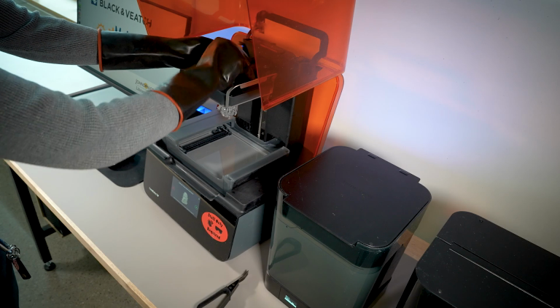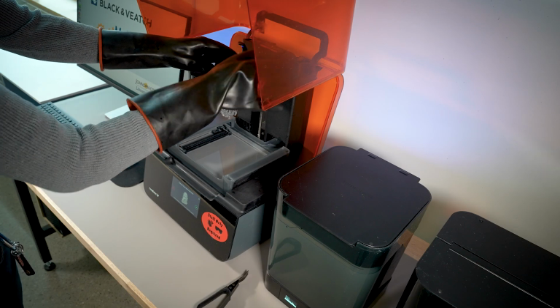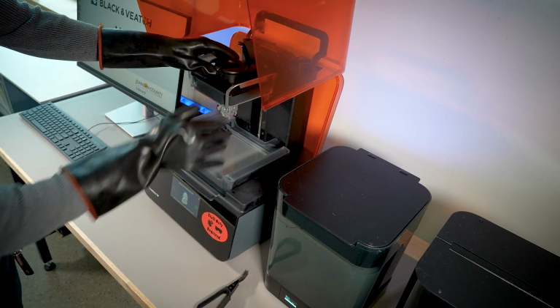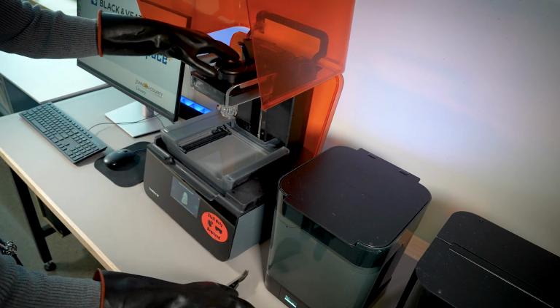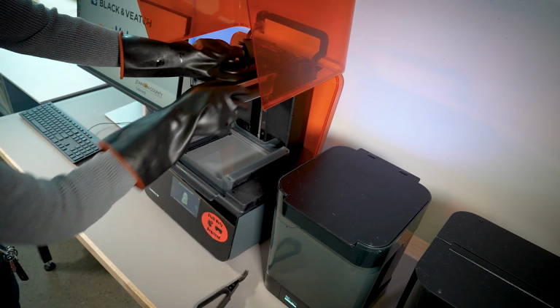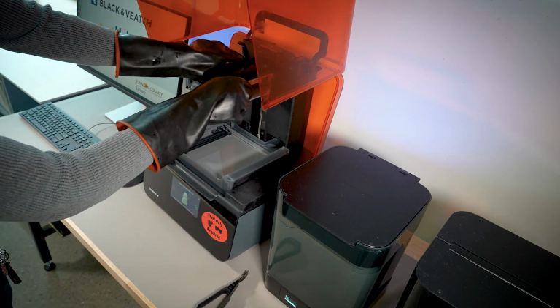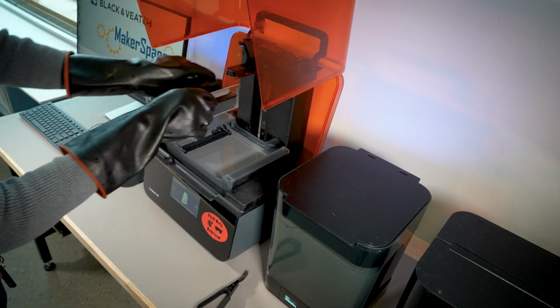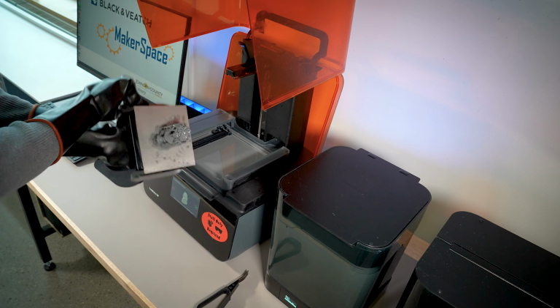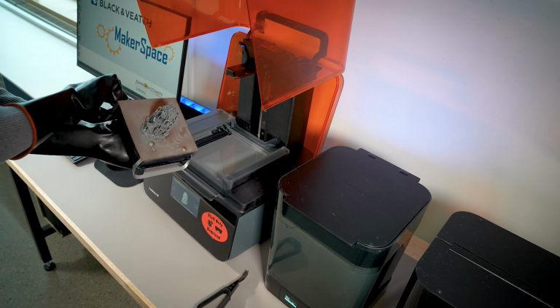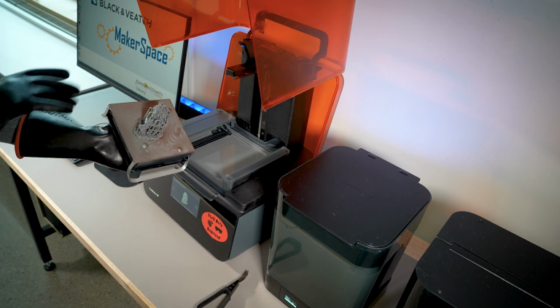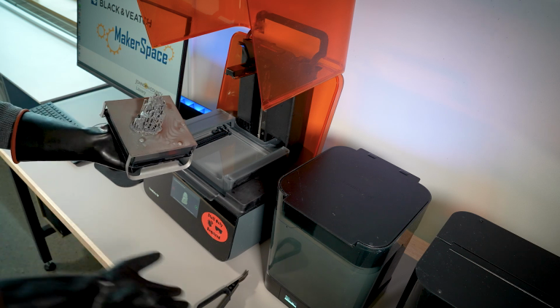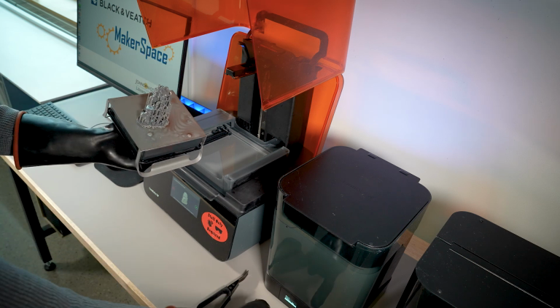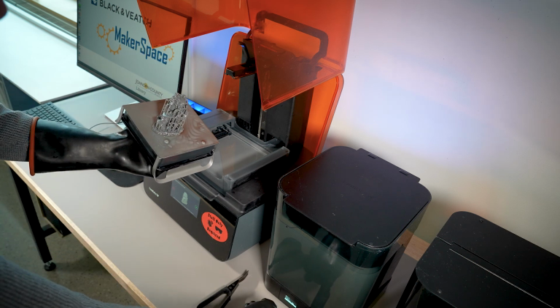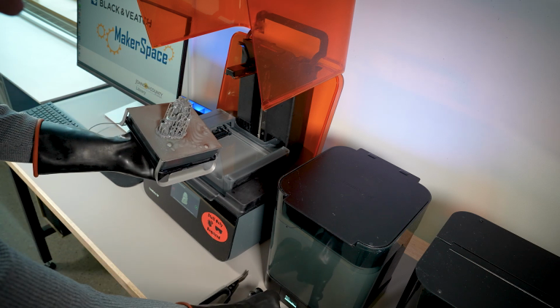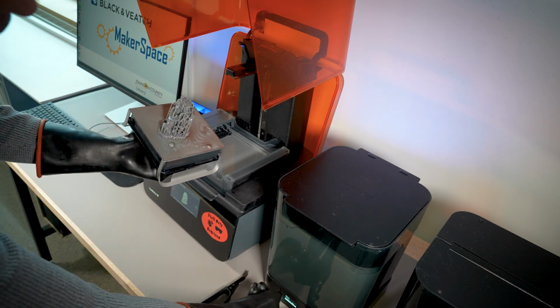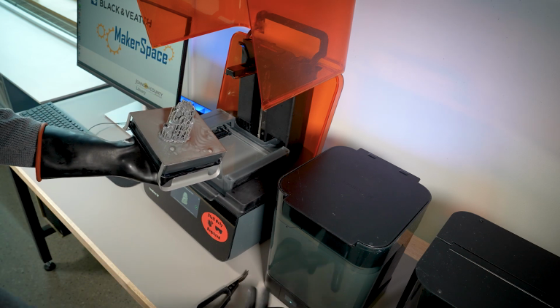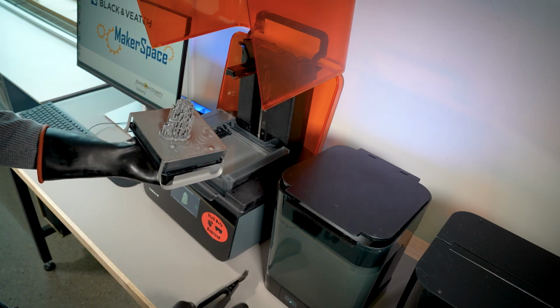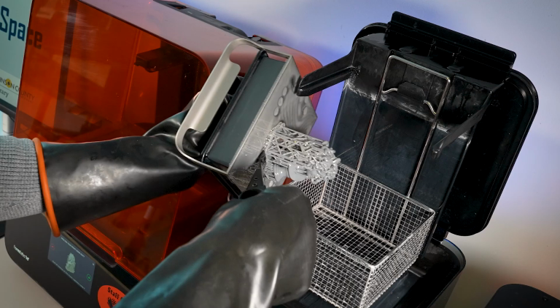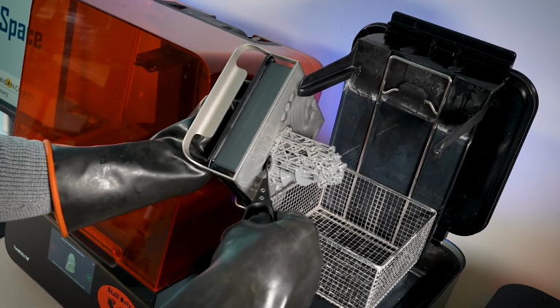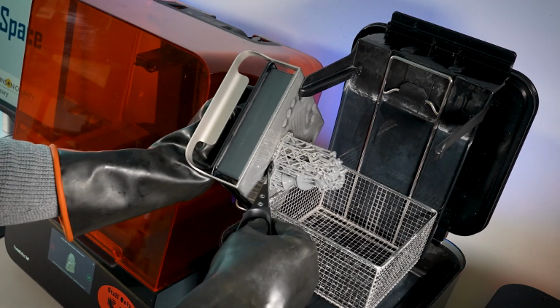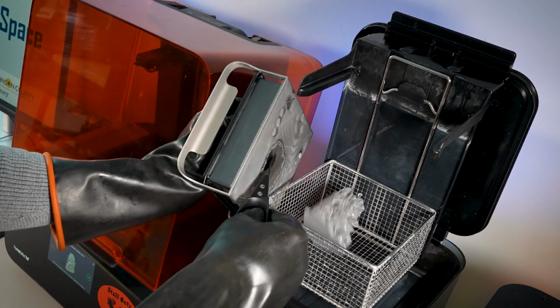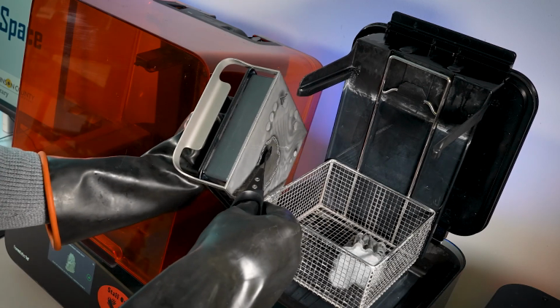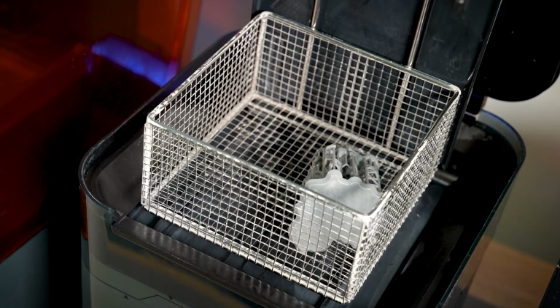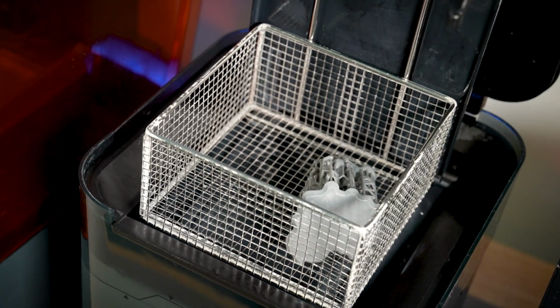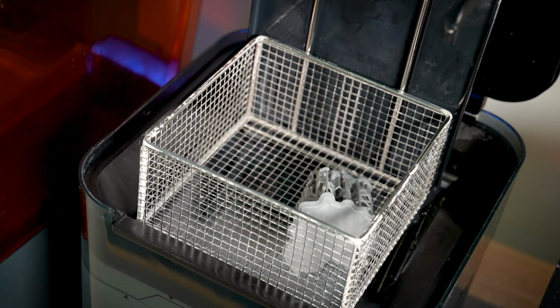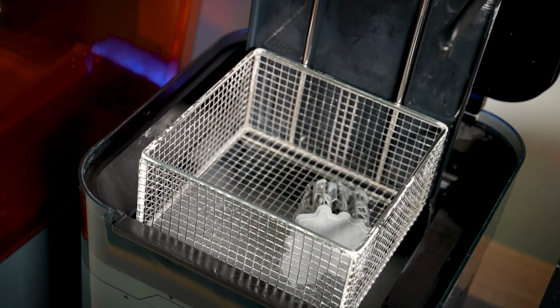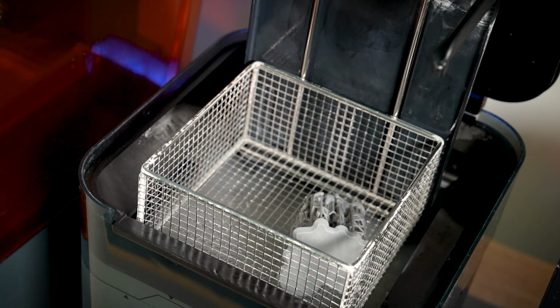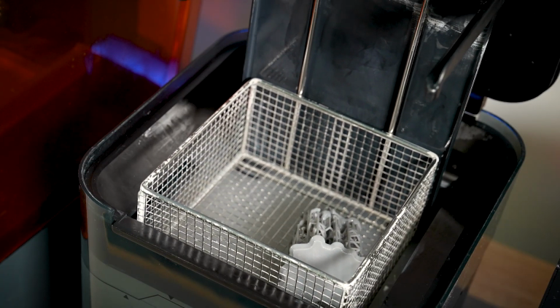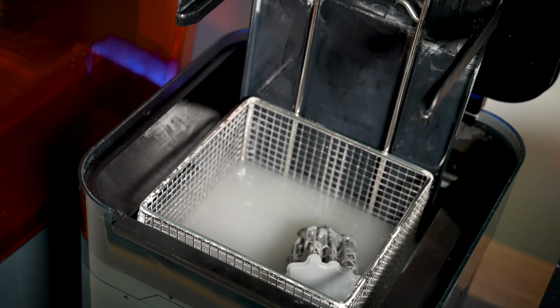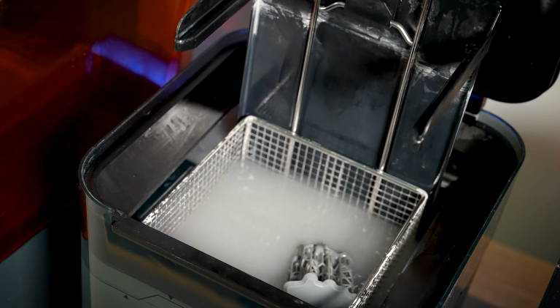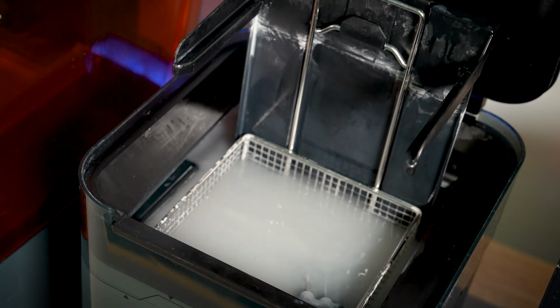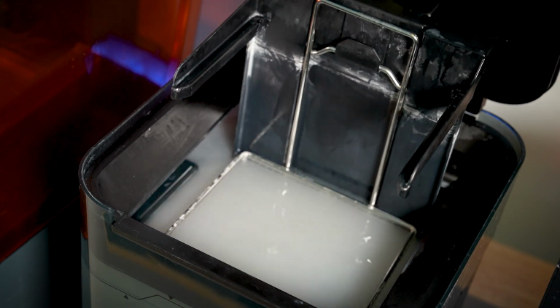Once your print is ready to go, the Makerspace staff will take over. Since resin is toxic, our staff will handle the printed parts, removing them from the resin printer and washing them in a bath of isopropyl alcohol following strict safety protocols.